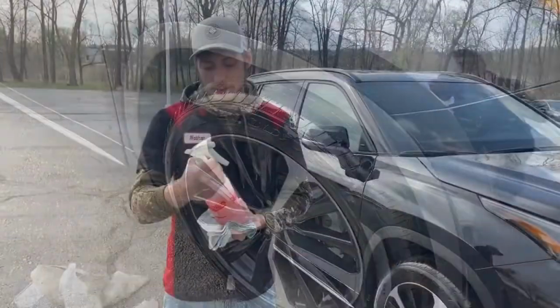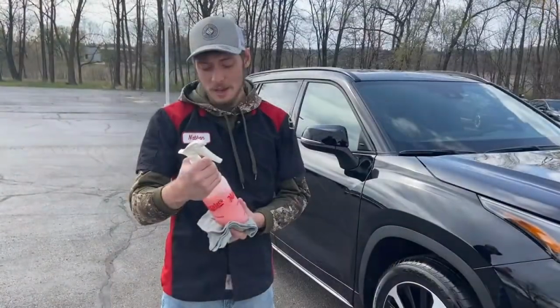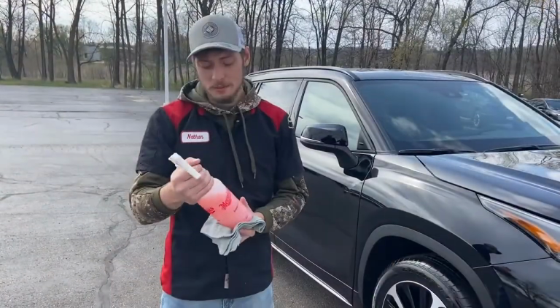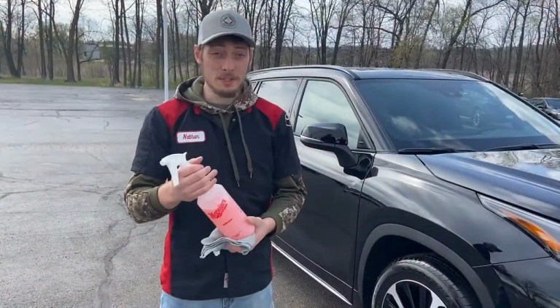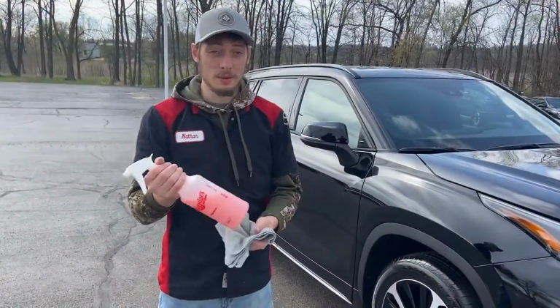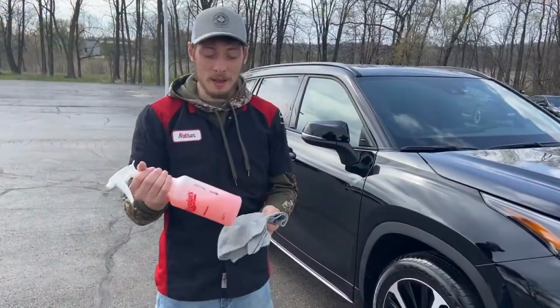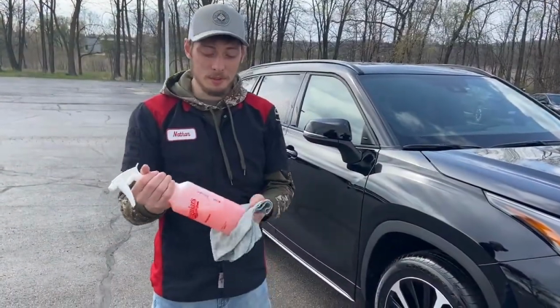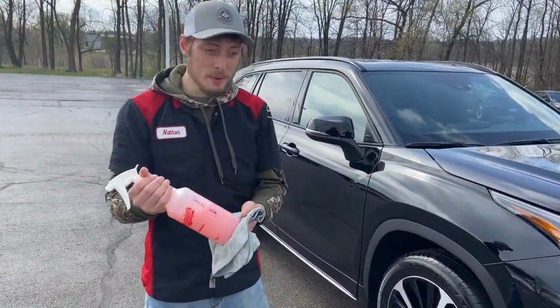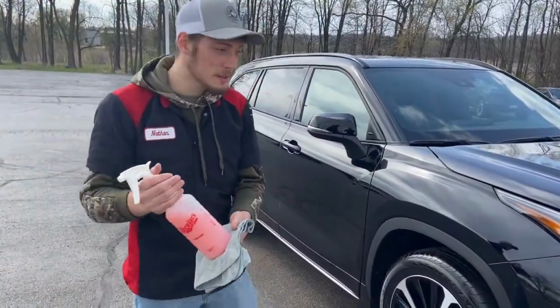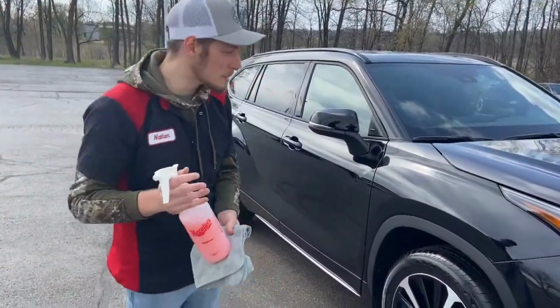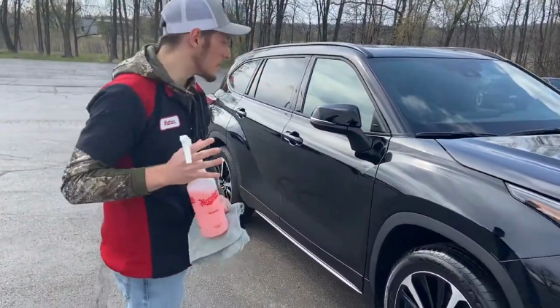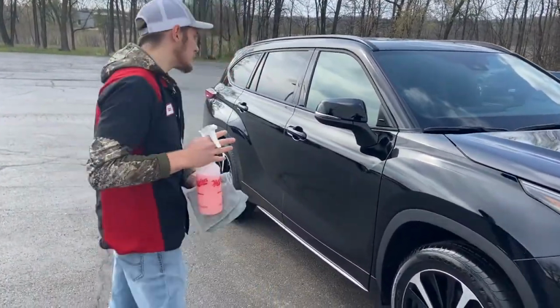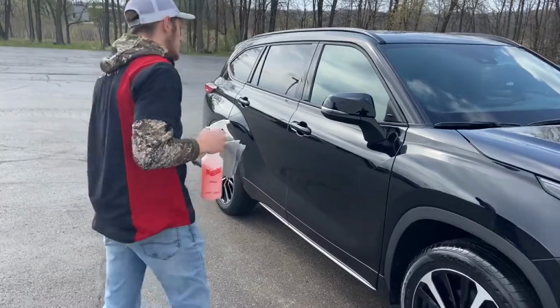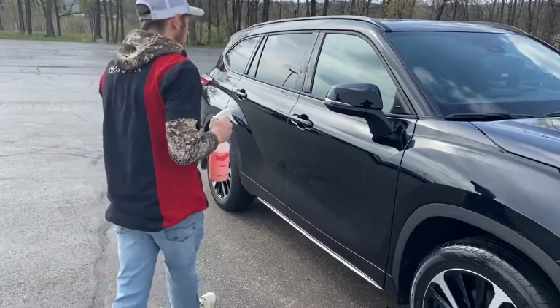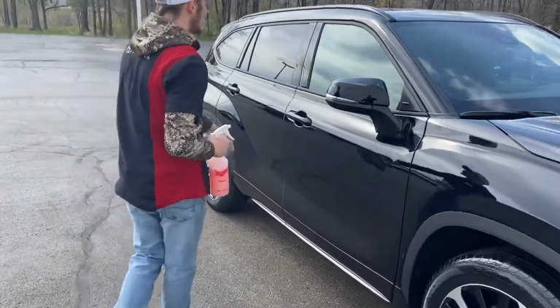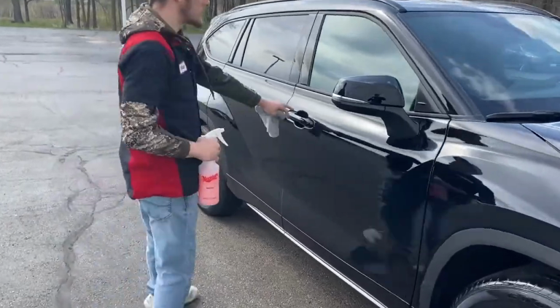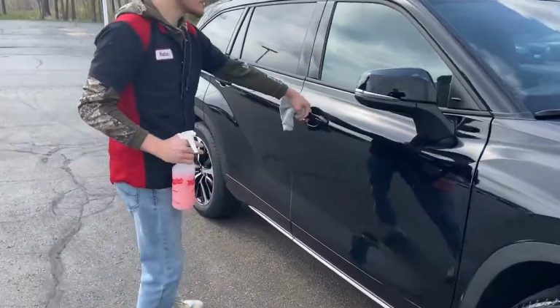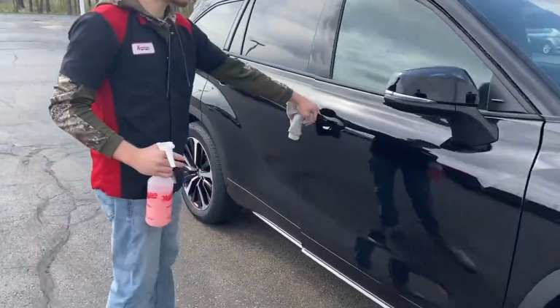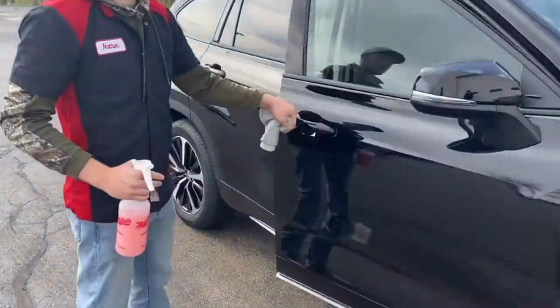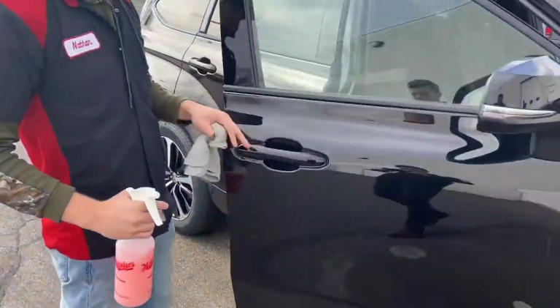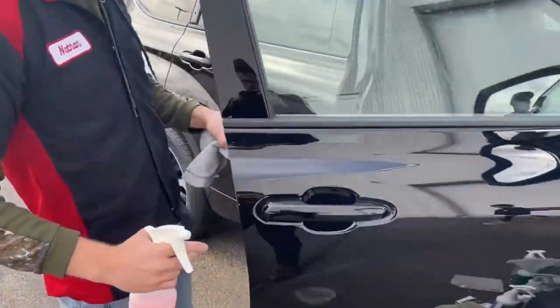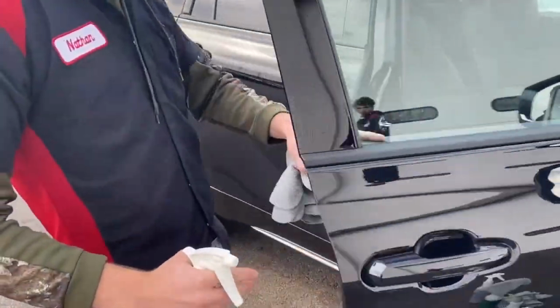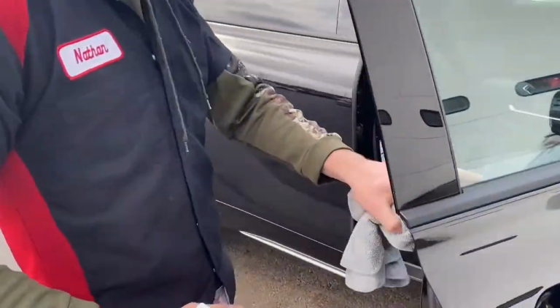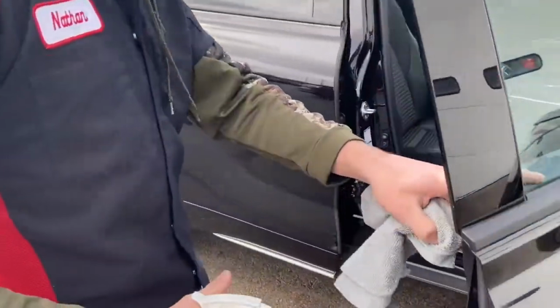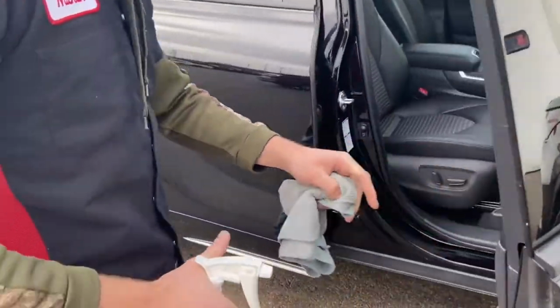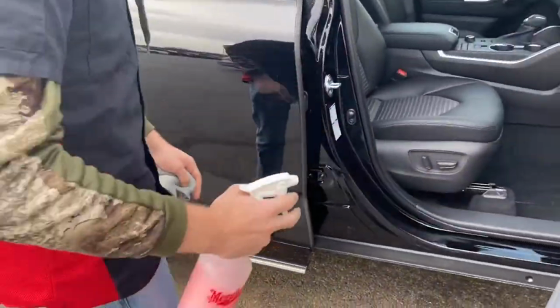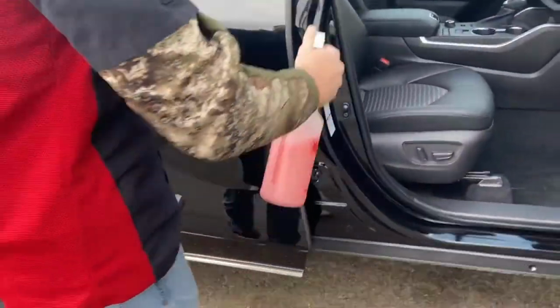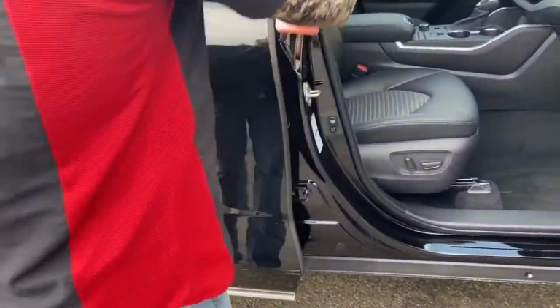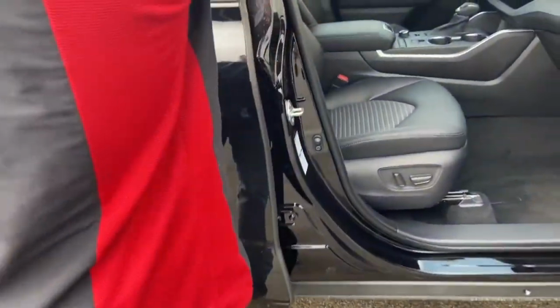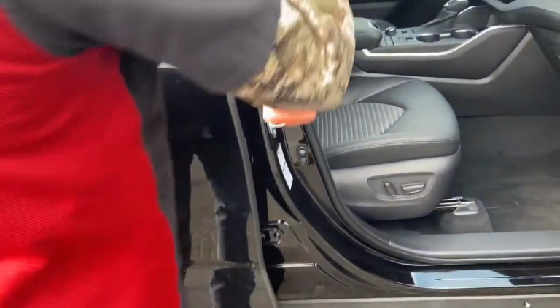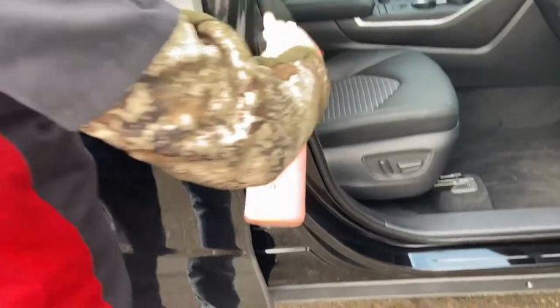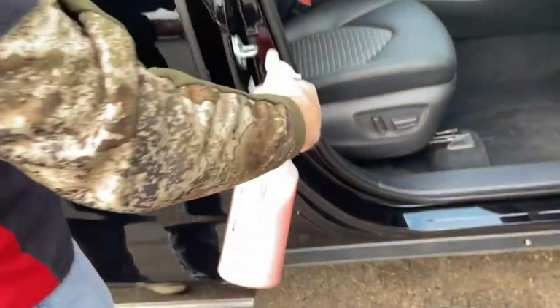Step five we go back with the spray wax and then we end up spraying the door jambs and cleaning them, which is all this stuff right here.